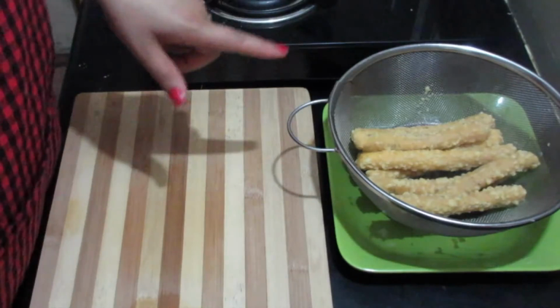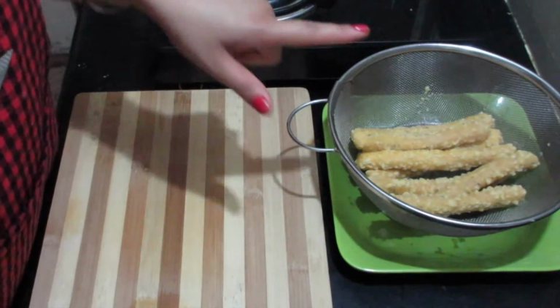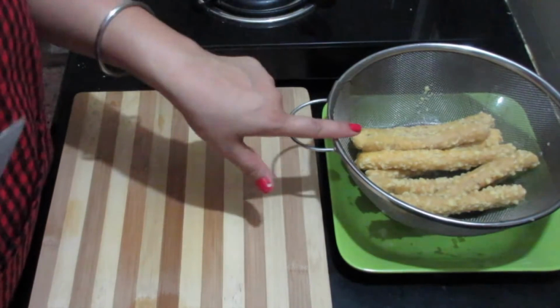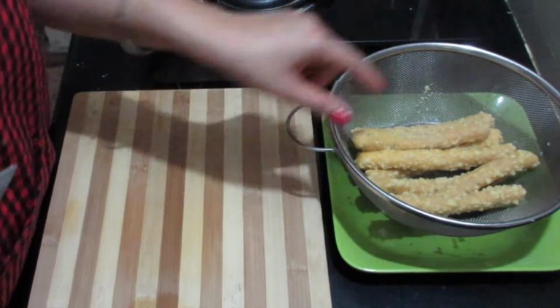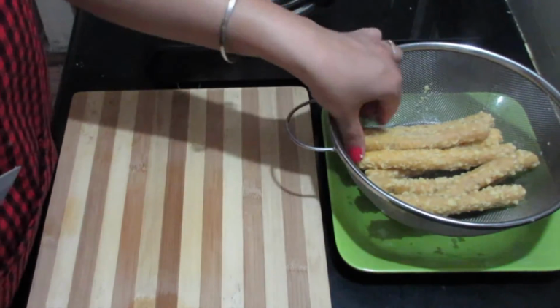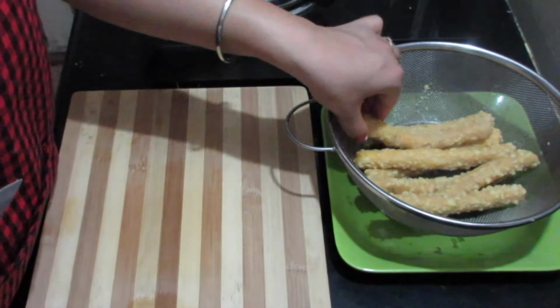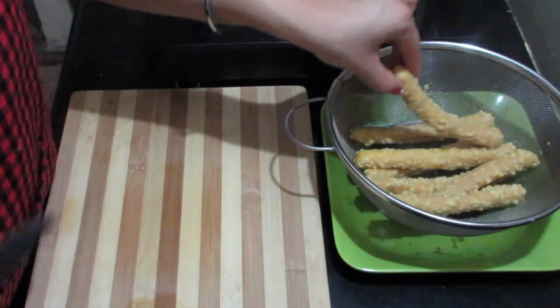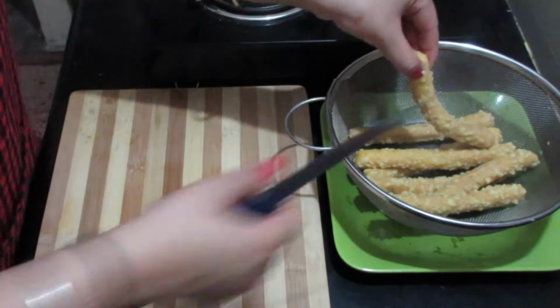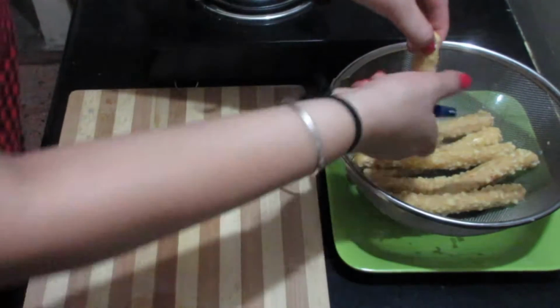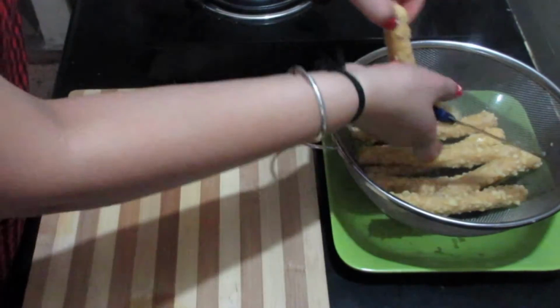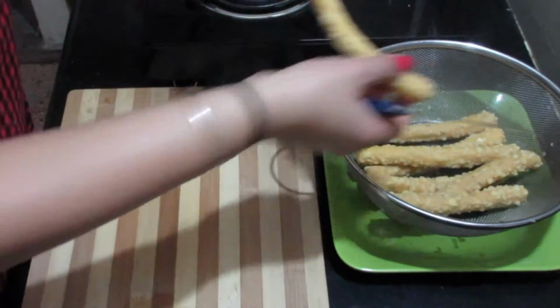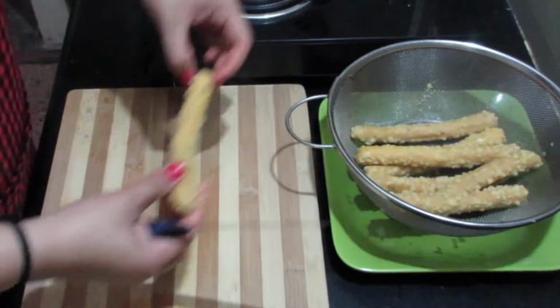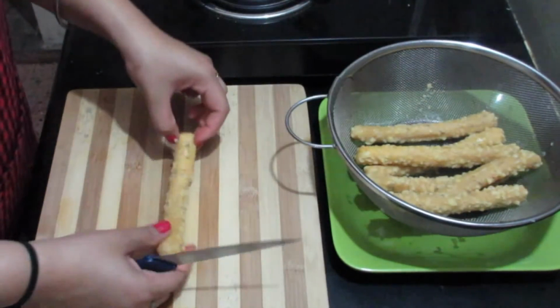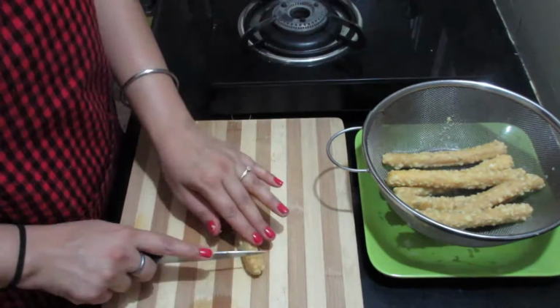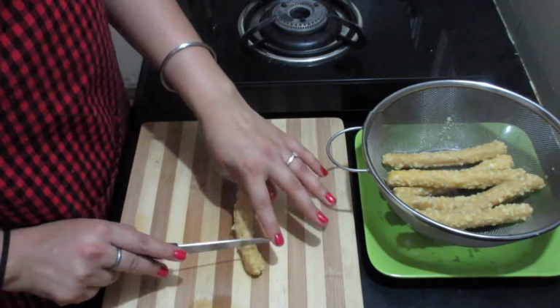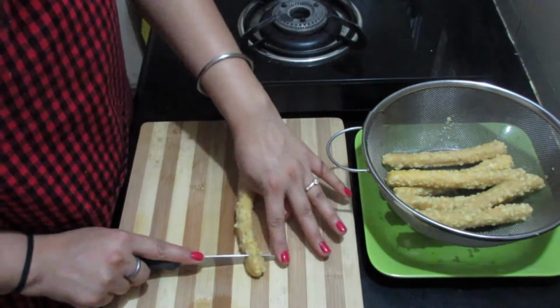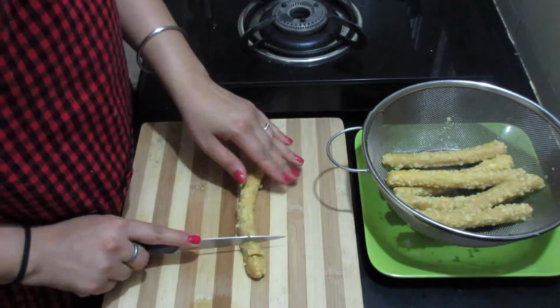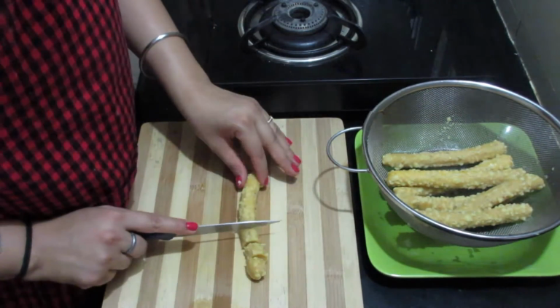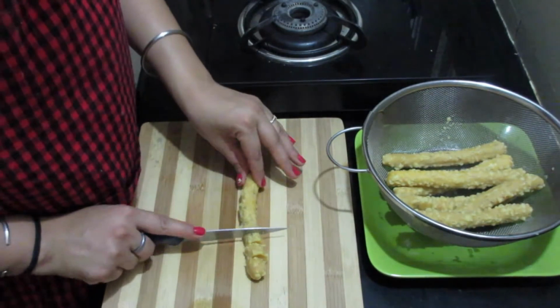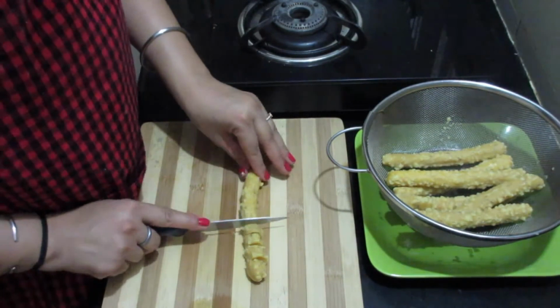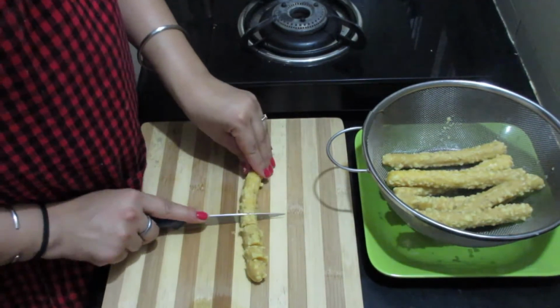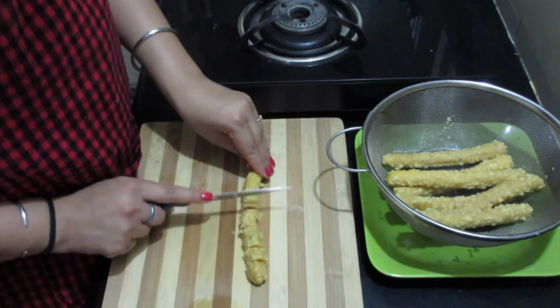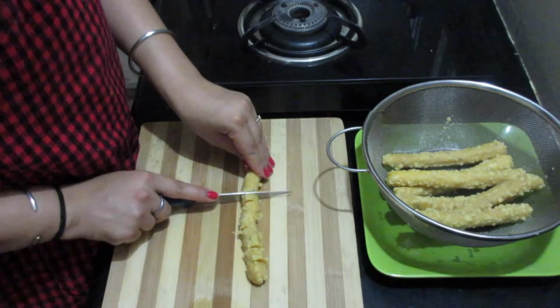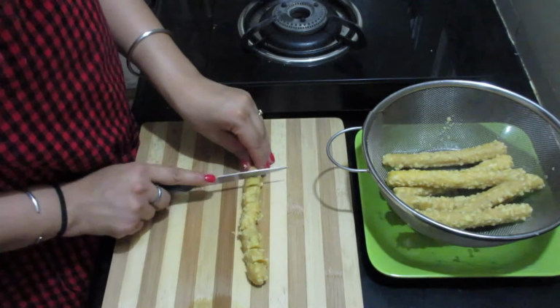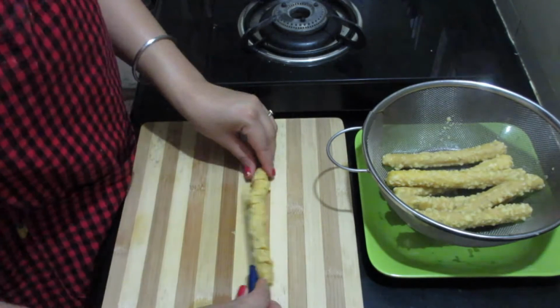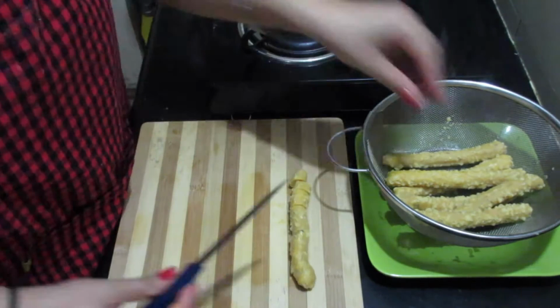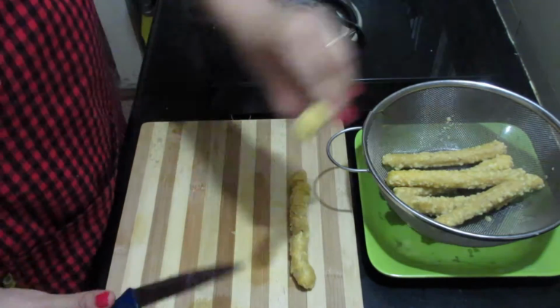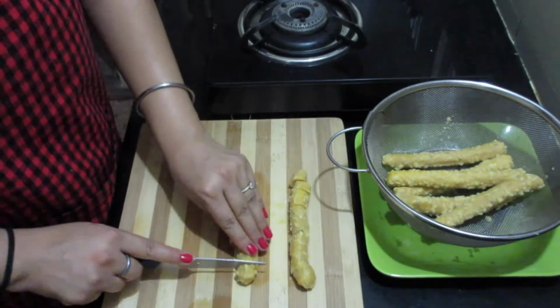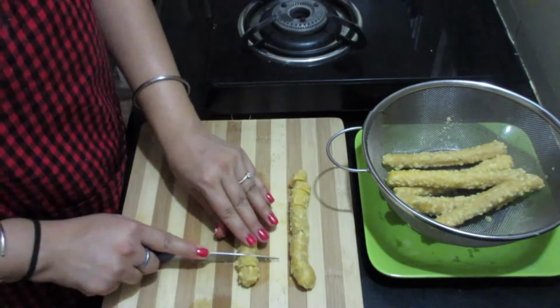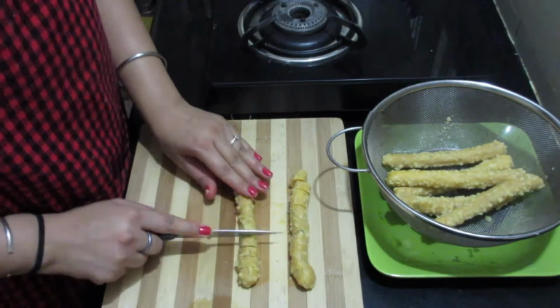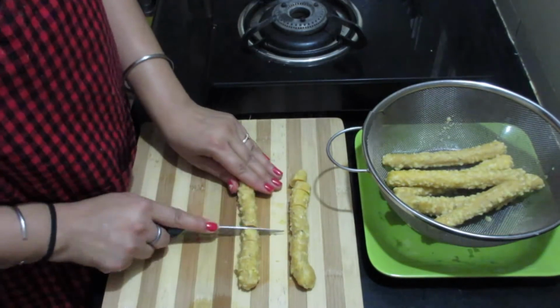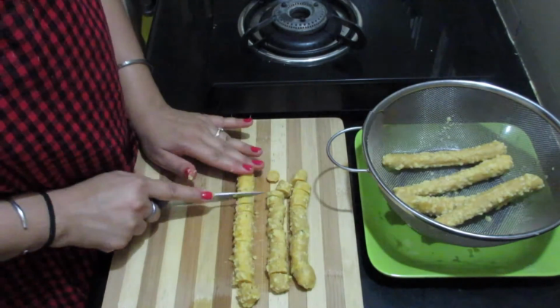Now the dough rolls are dried so we will take each roll and cut them into small even-sized pieces. The pieces should not be very small or very large in size.